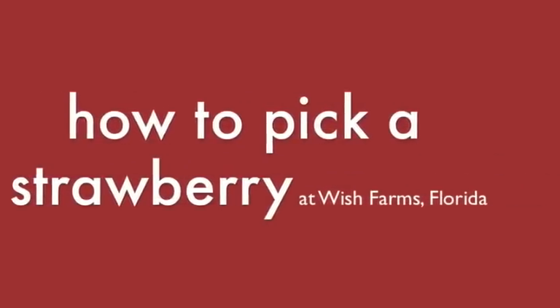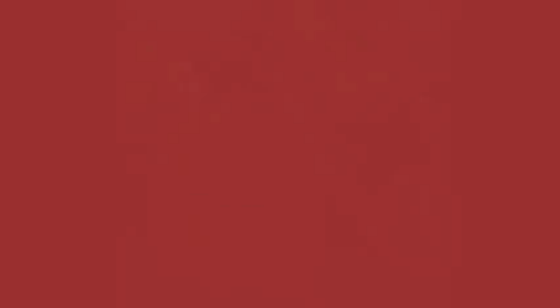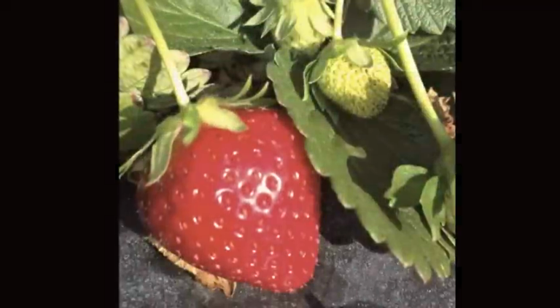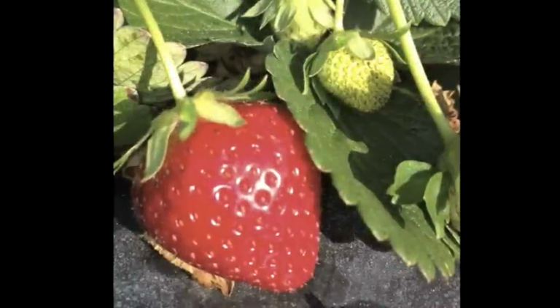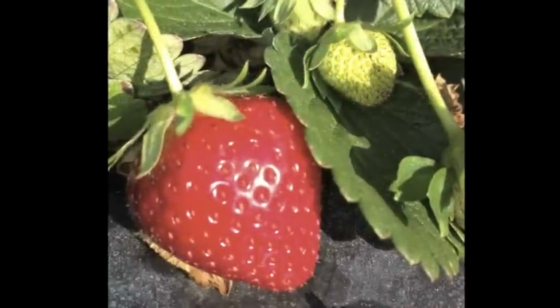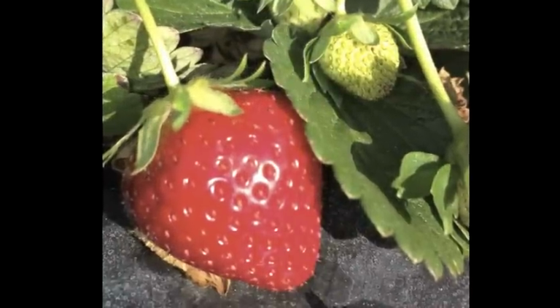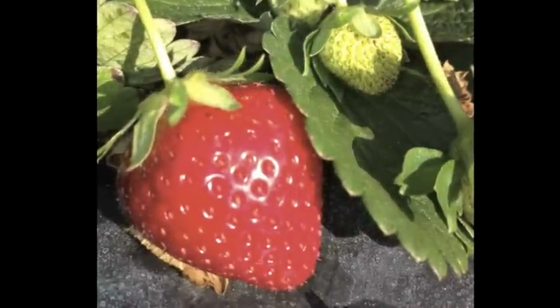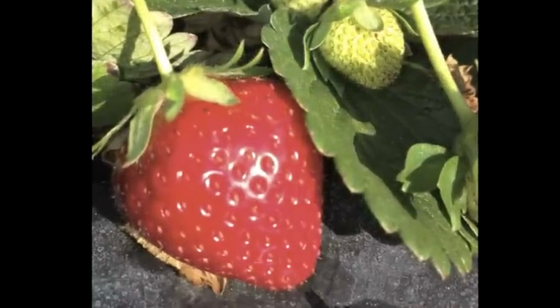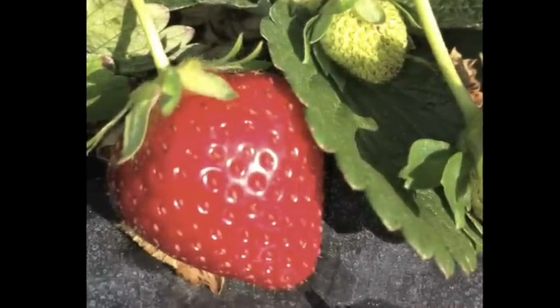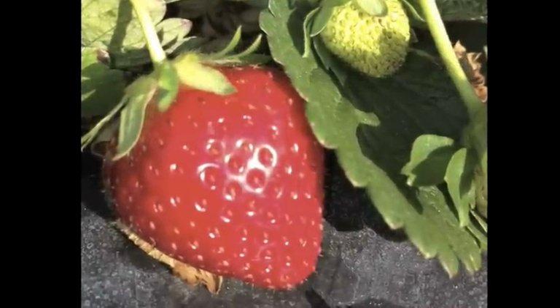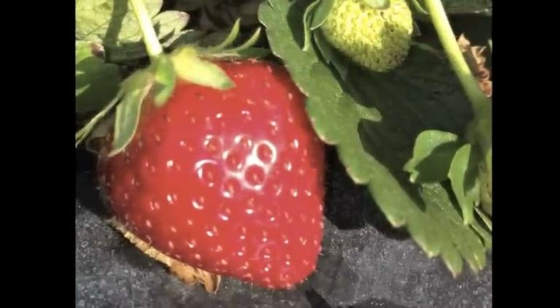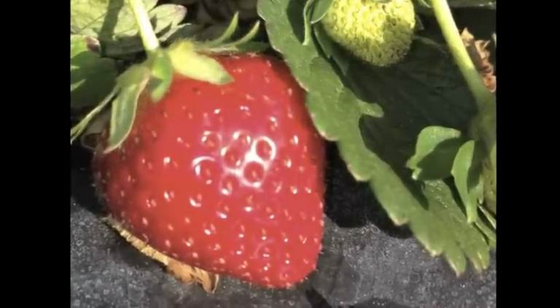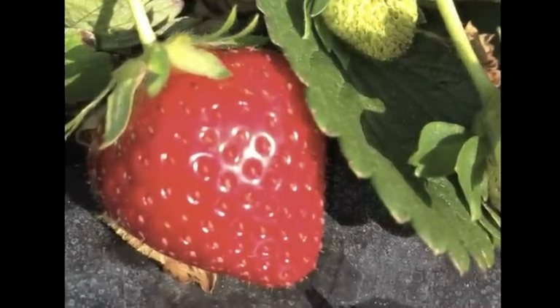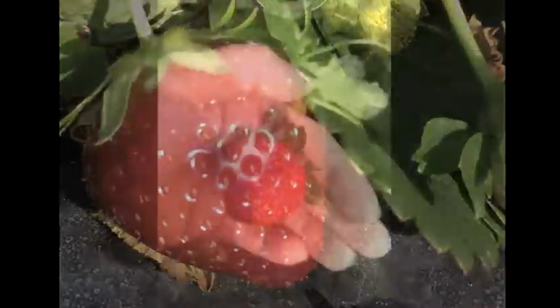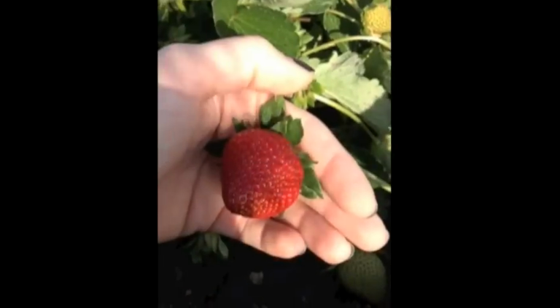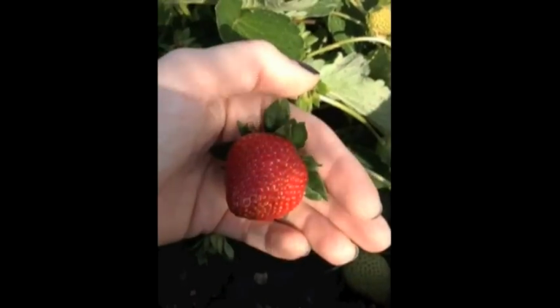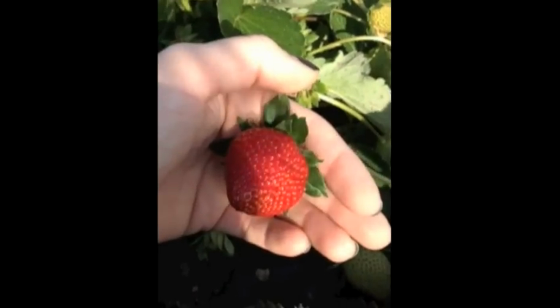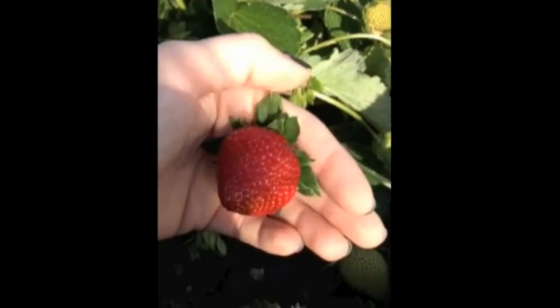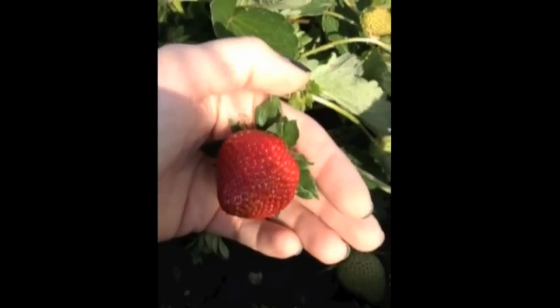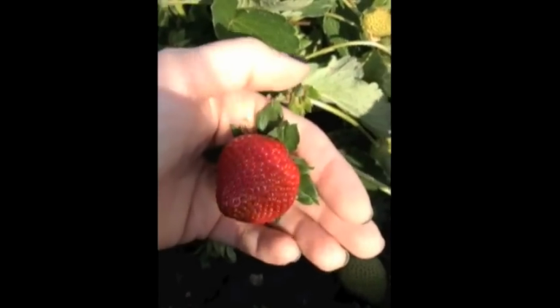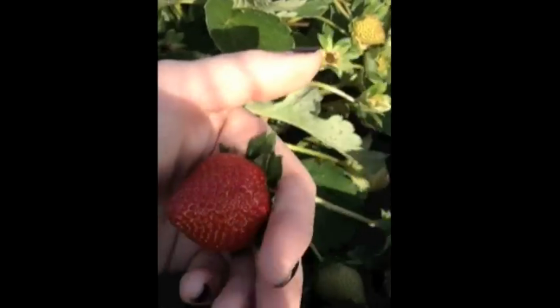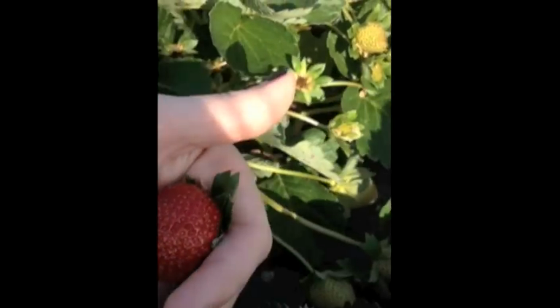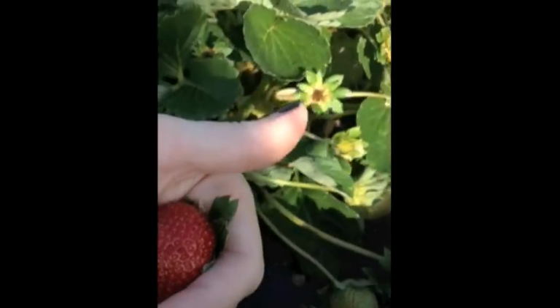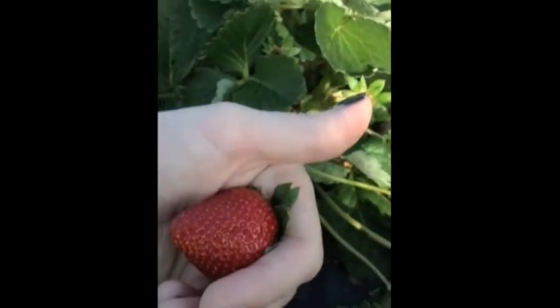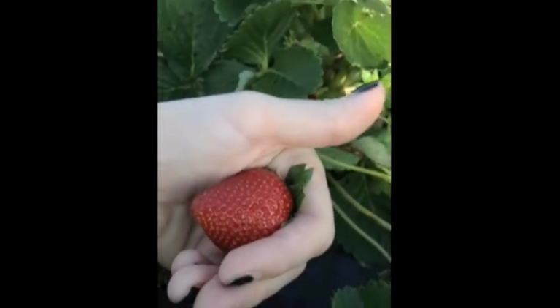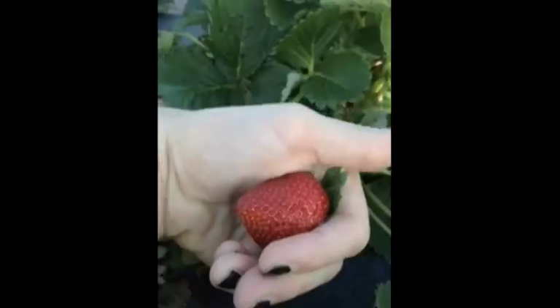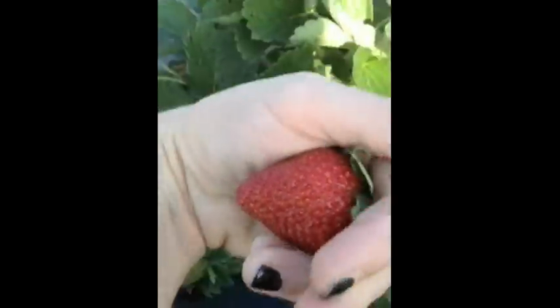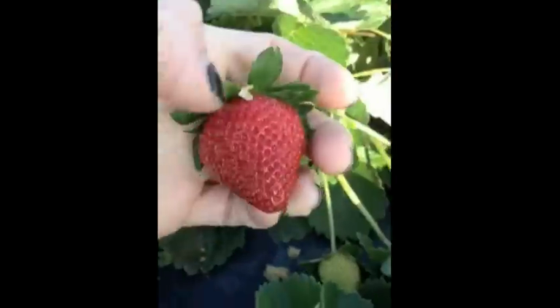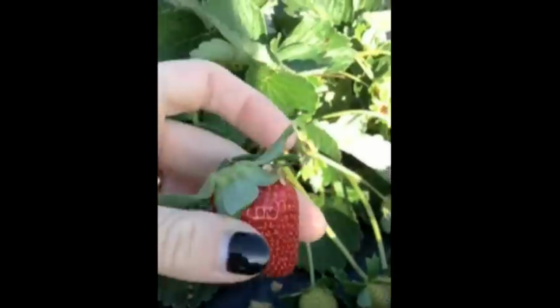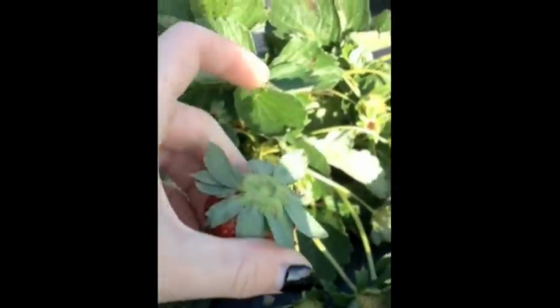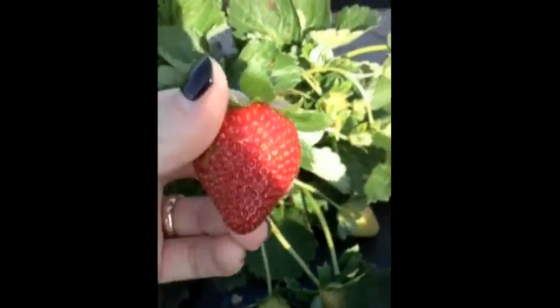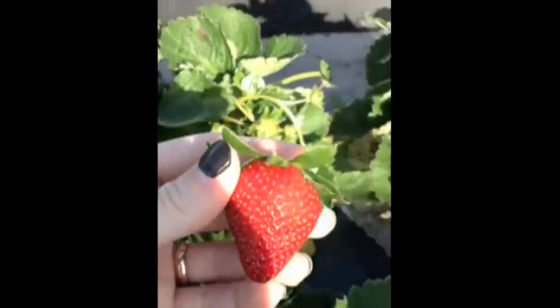On a recent trip to Wish Farms in Florida, we got the best advice on how to expertly pick a strawberry. You grab the strawberry with the stem between your fingers, pull it towards you, flip your wrist, and it comes off clean just like that.